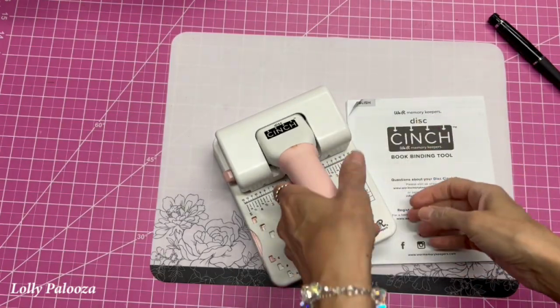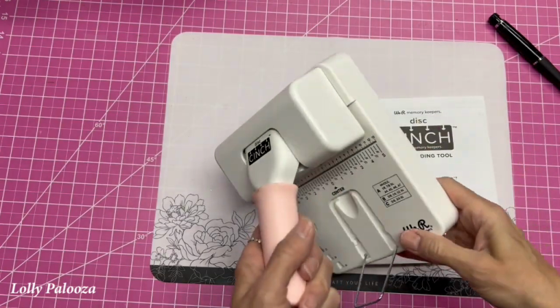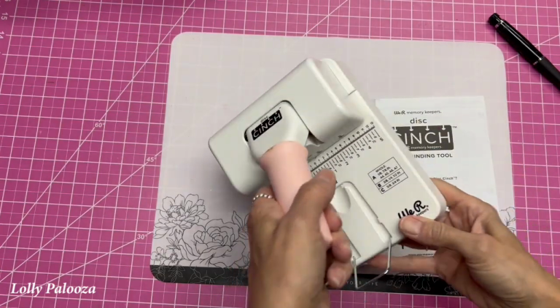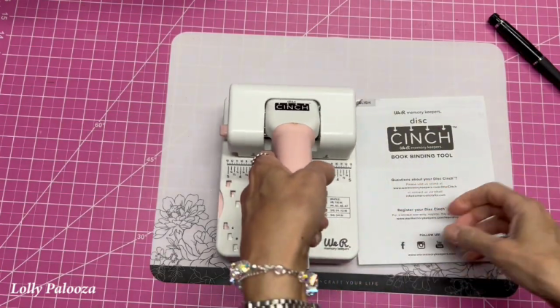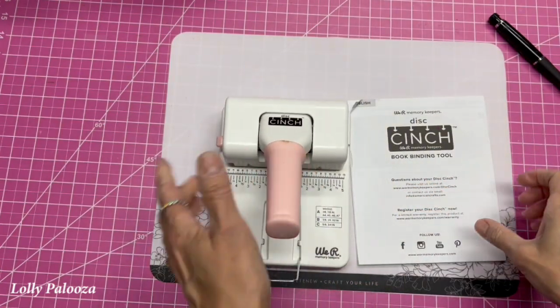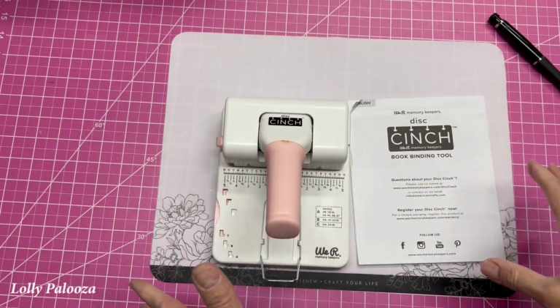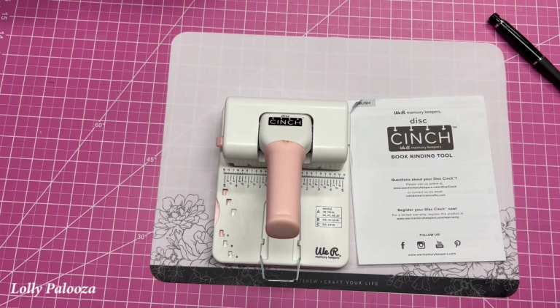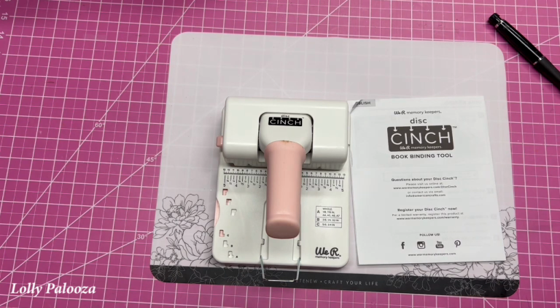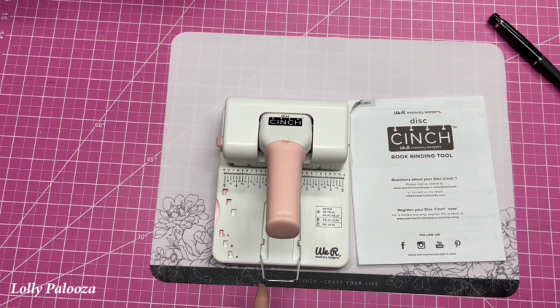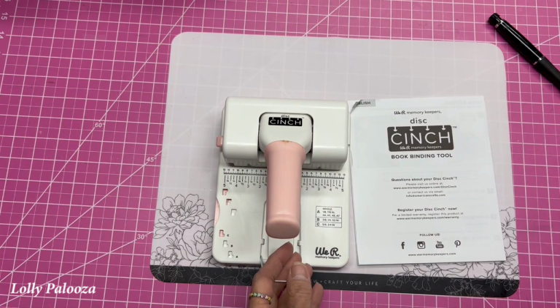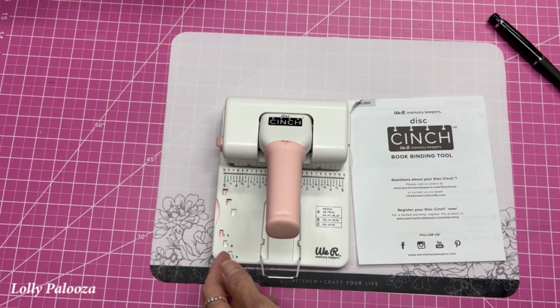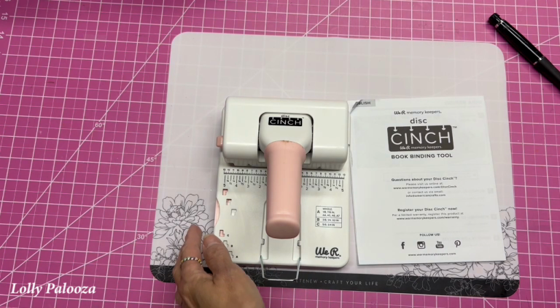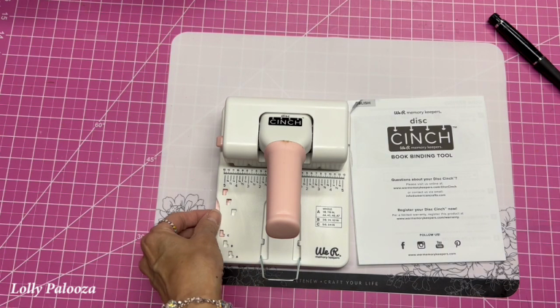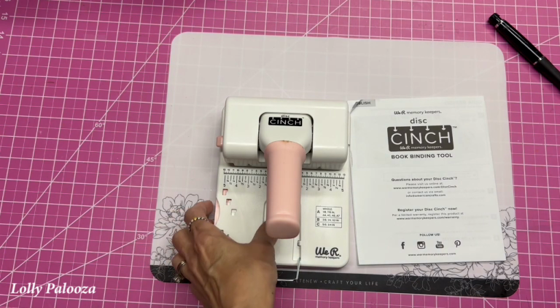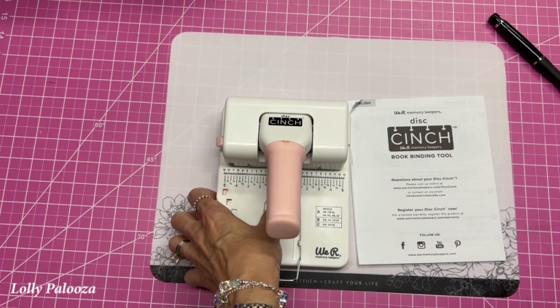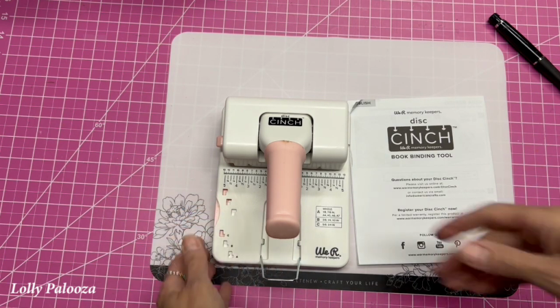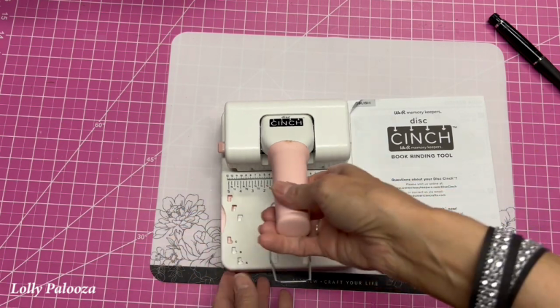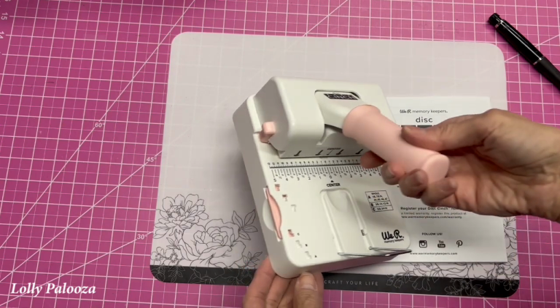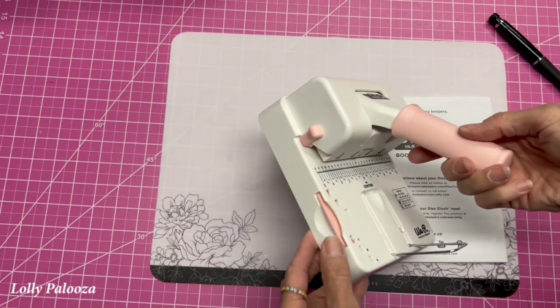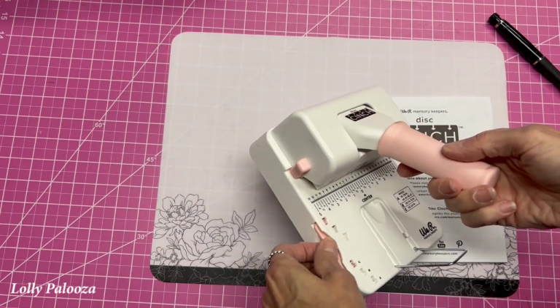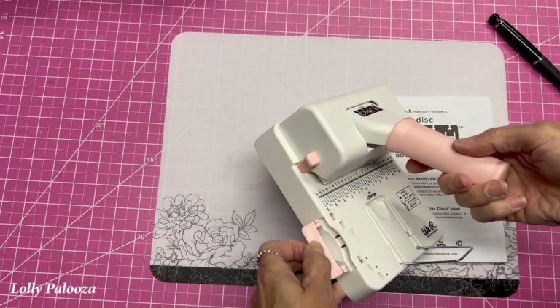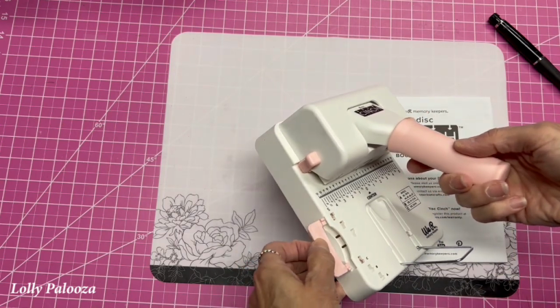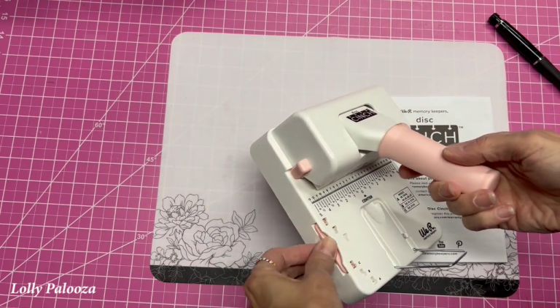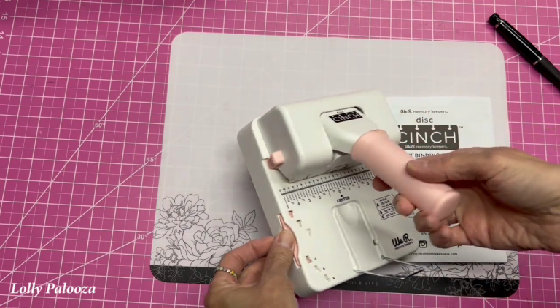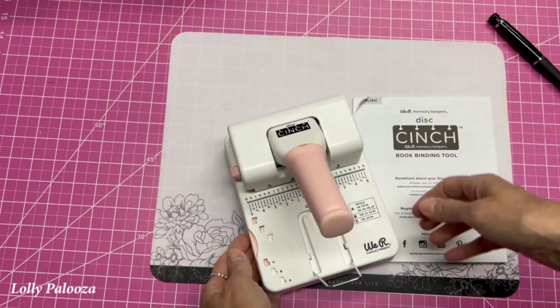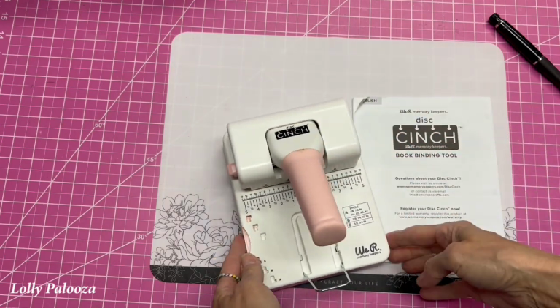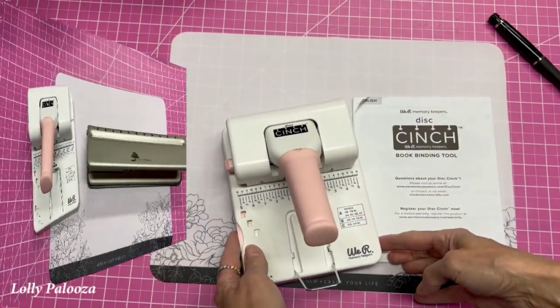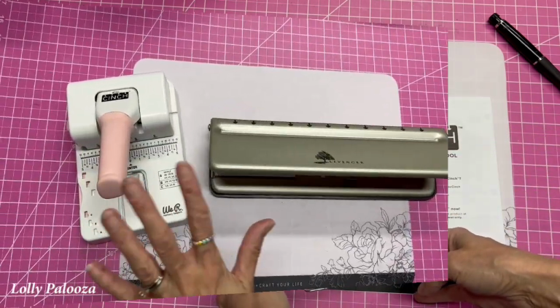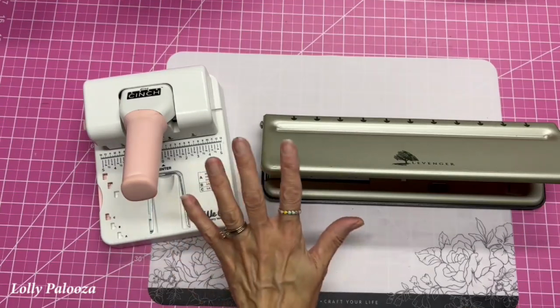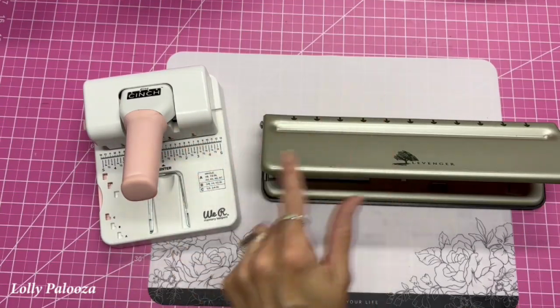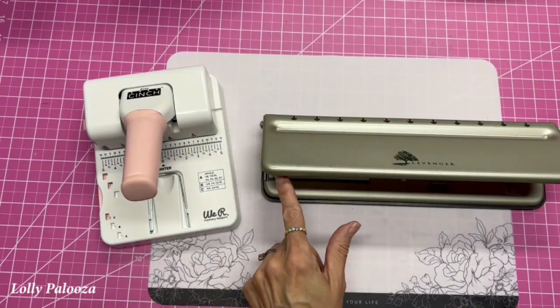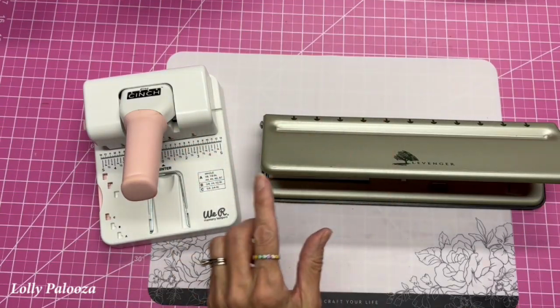Okay, so we're going to compare some specs first before we go into reading the instructions and seeing how this works. I see a little gizmo there already. Let's start comparing these two.